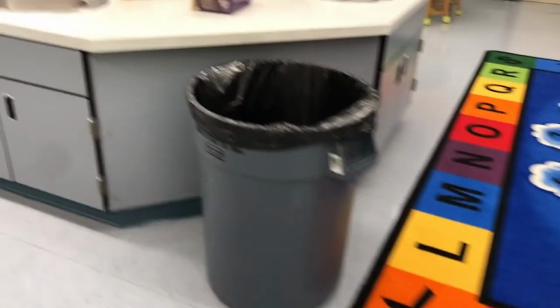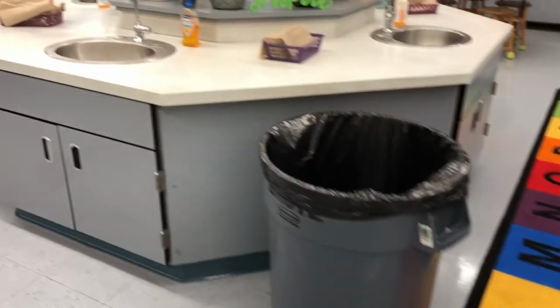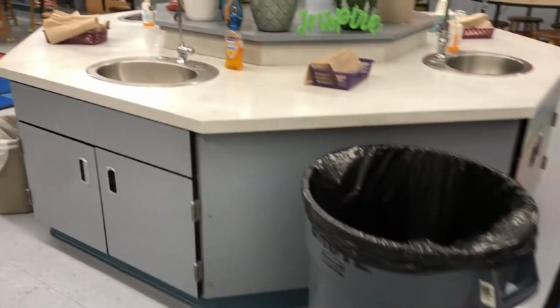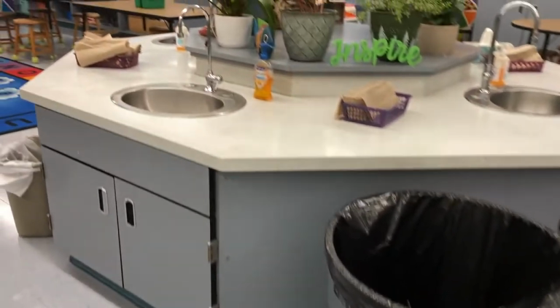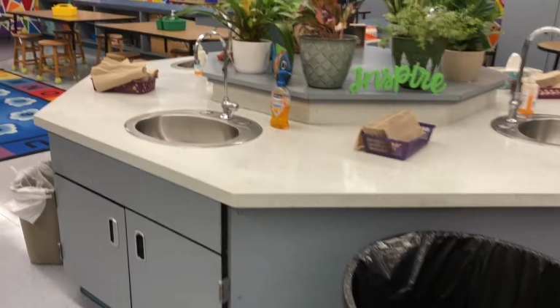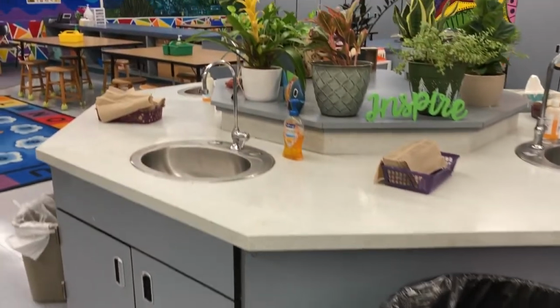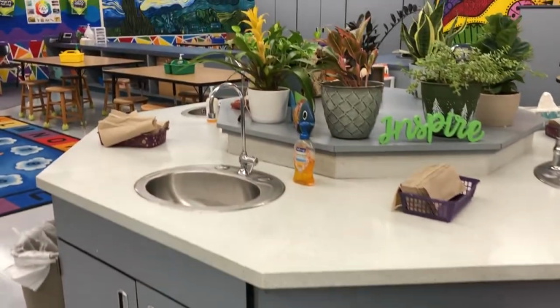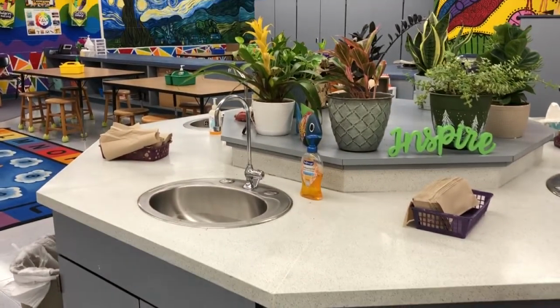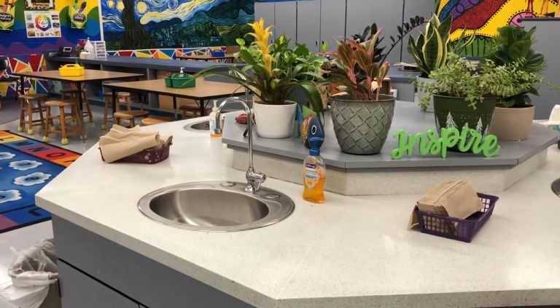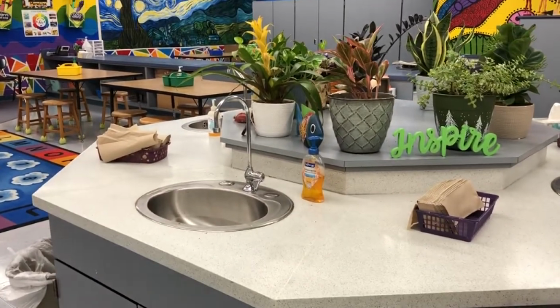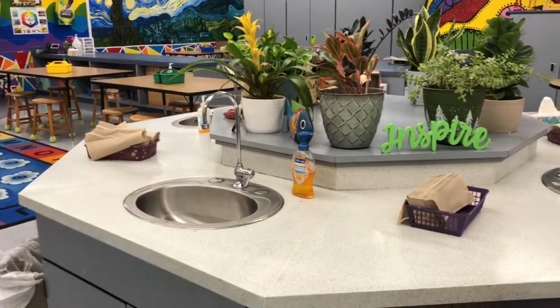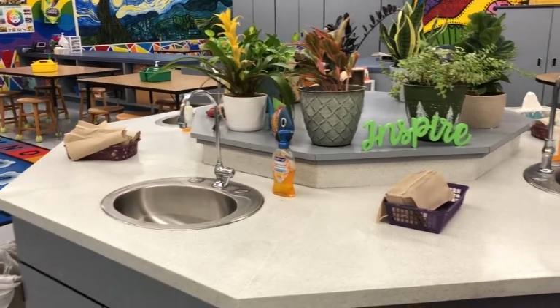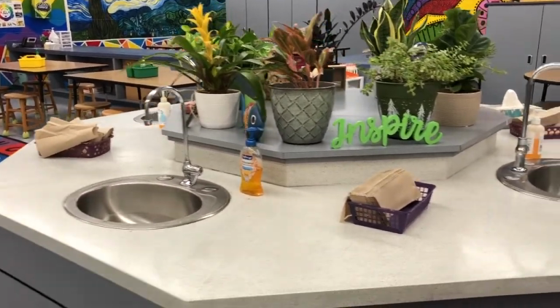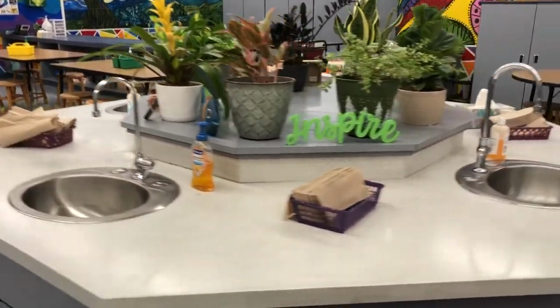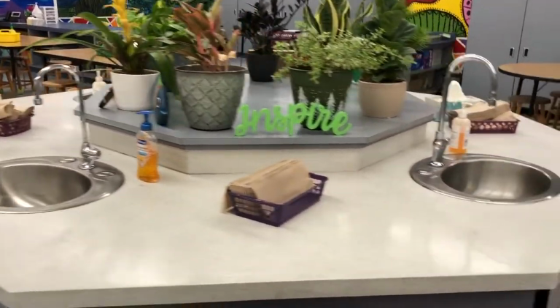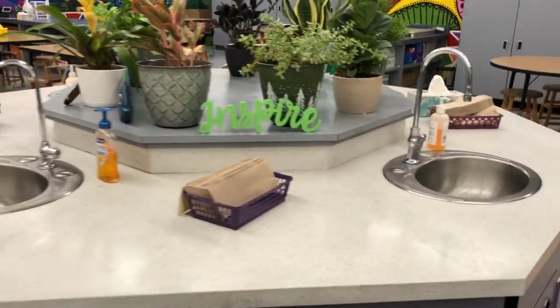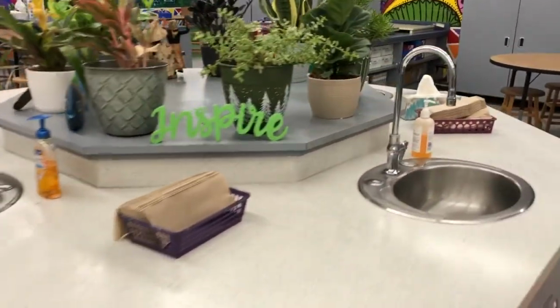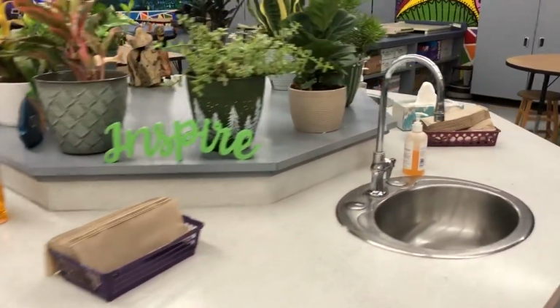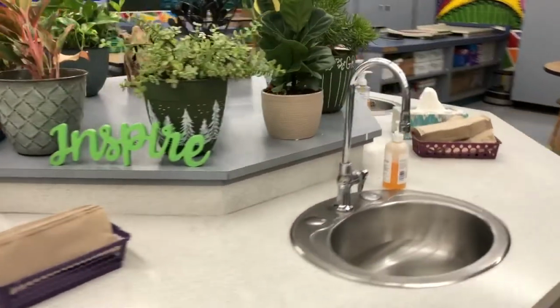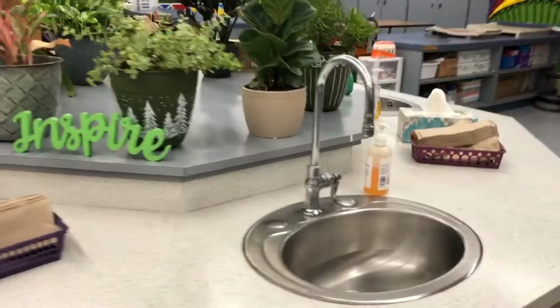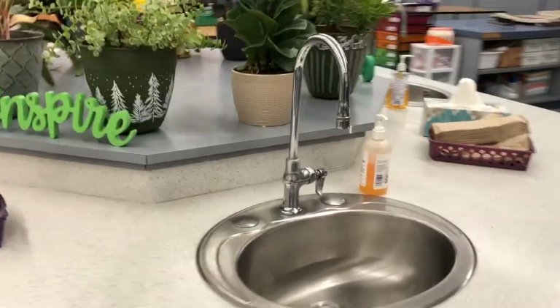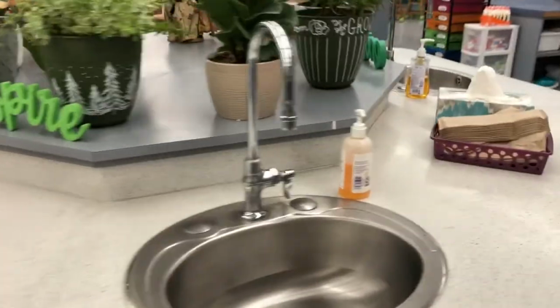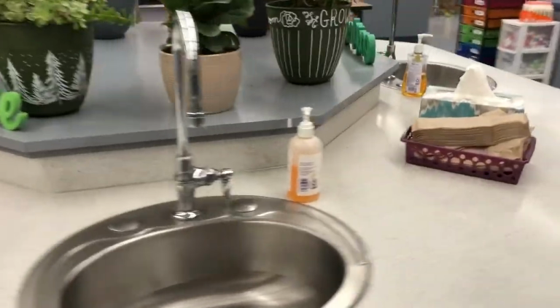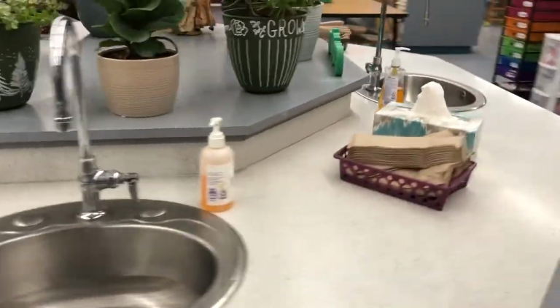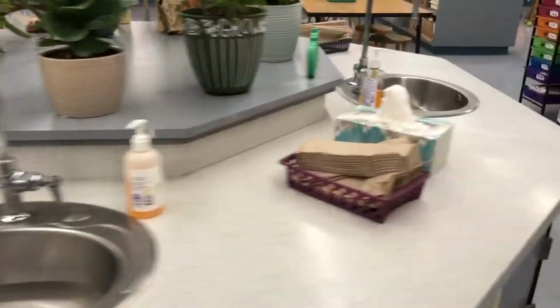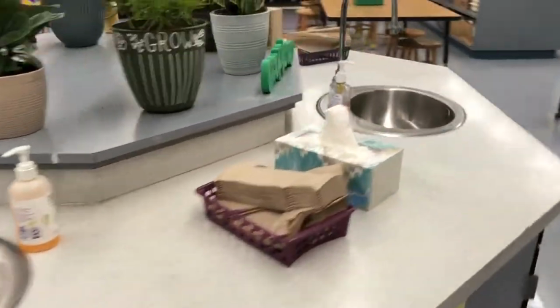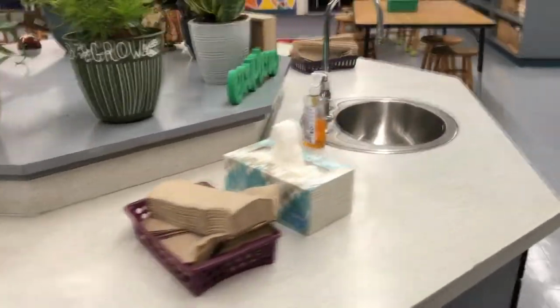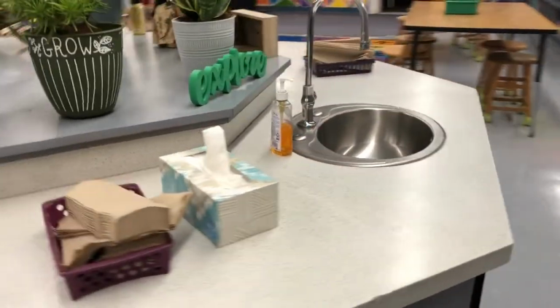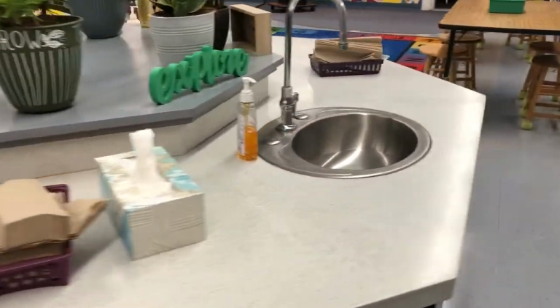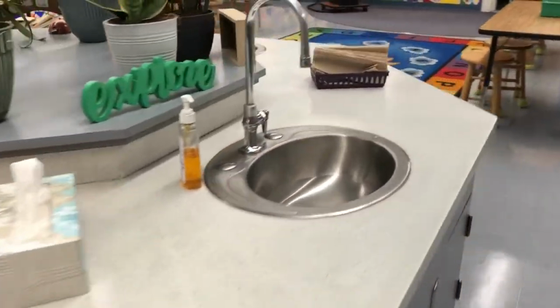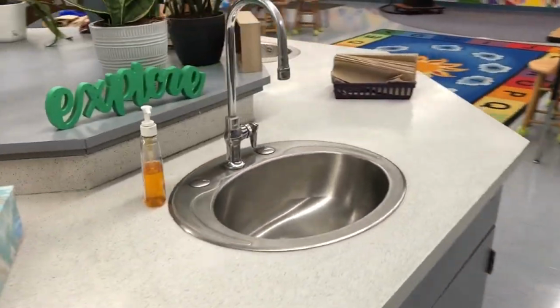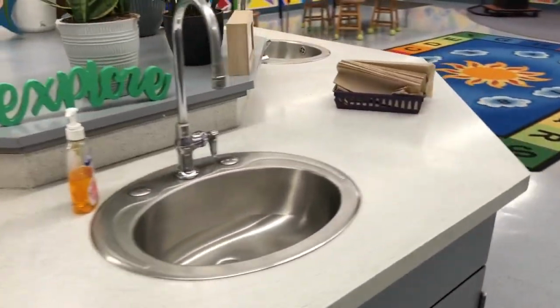At the end of class, when it's time to clean your hands, you'll visit the sink station. We have four sinks so that everybody can get their hands nice and clean.